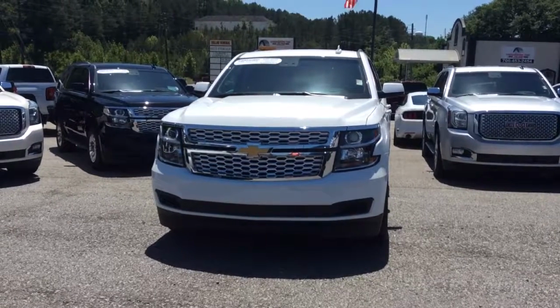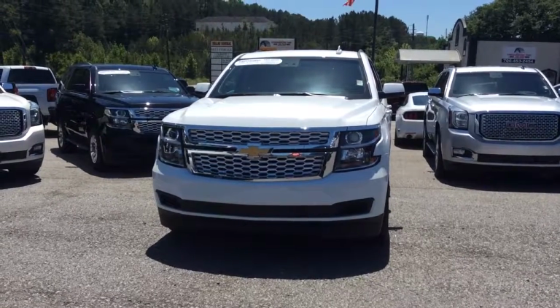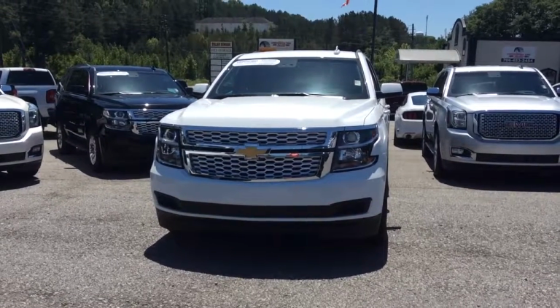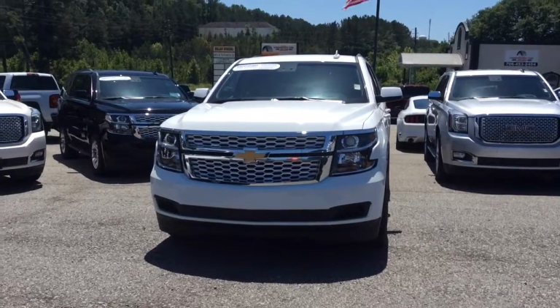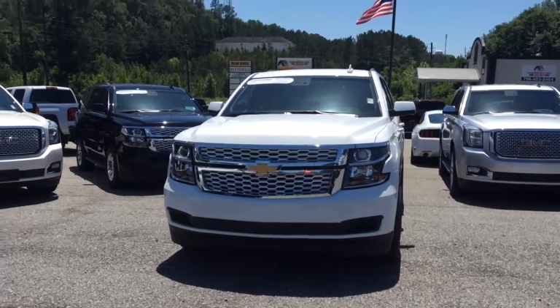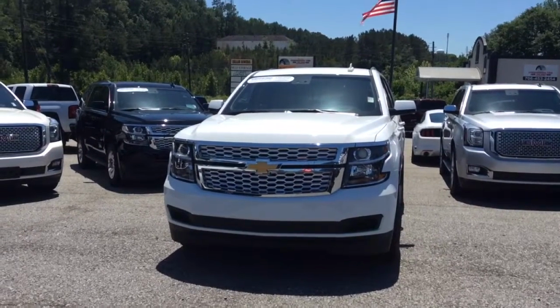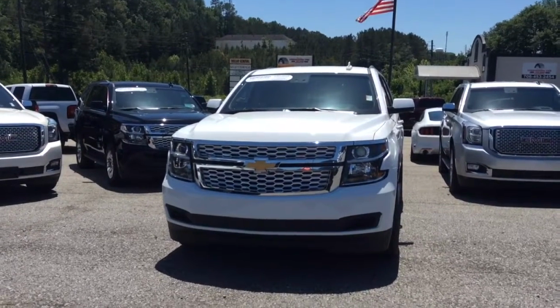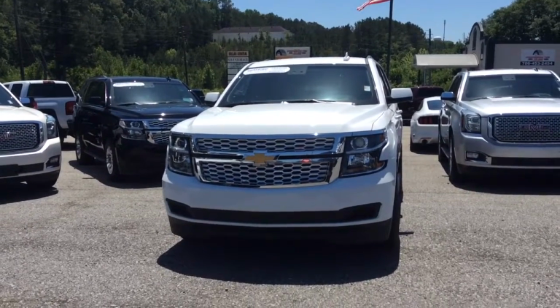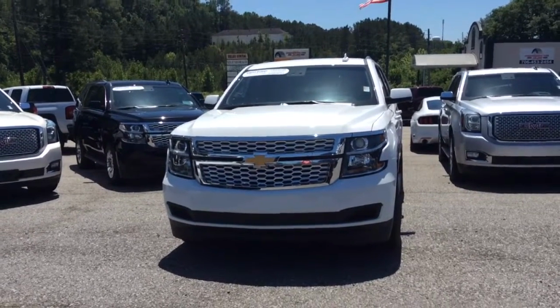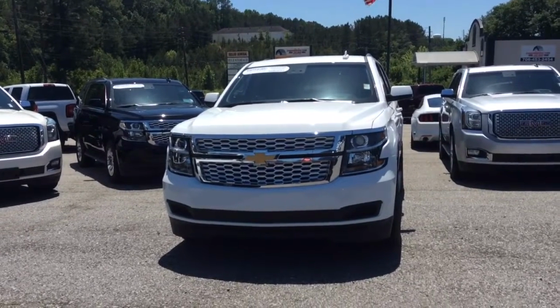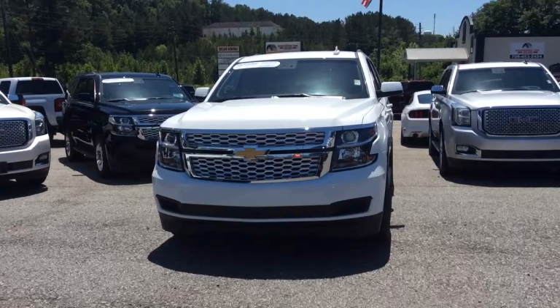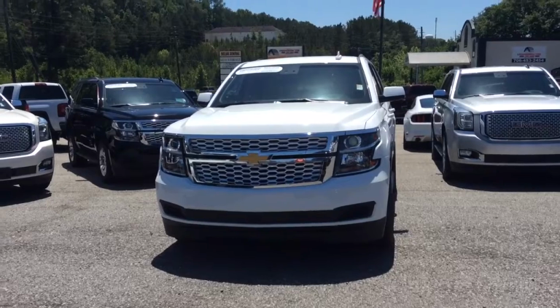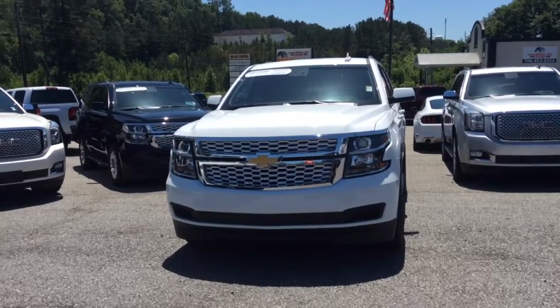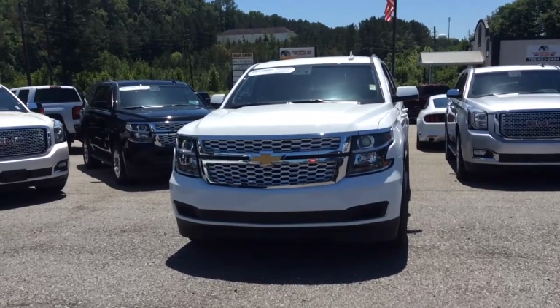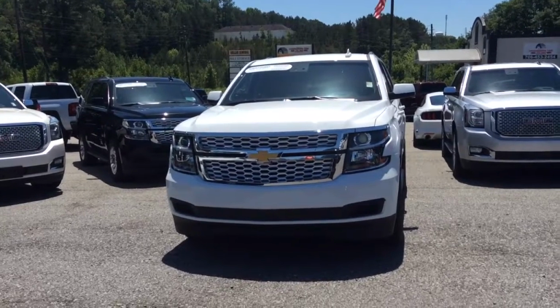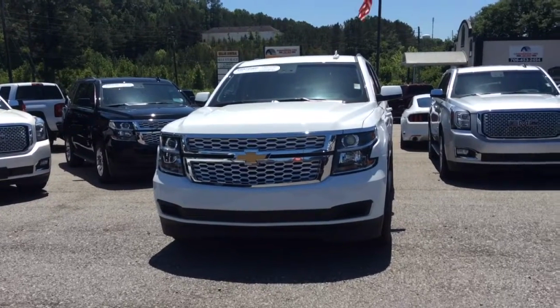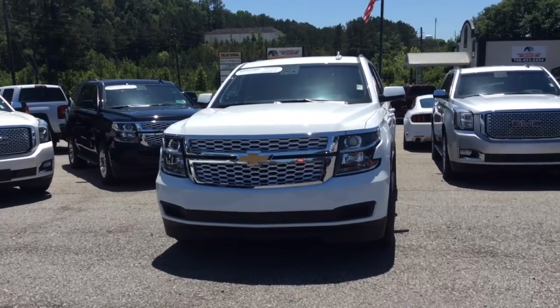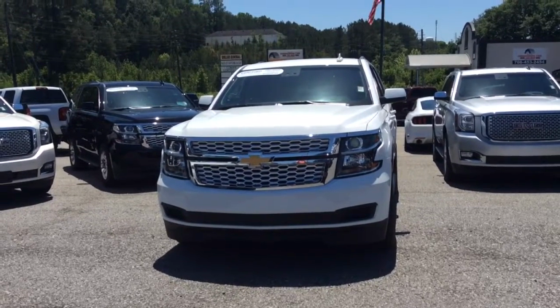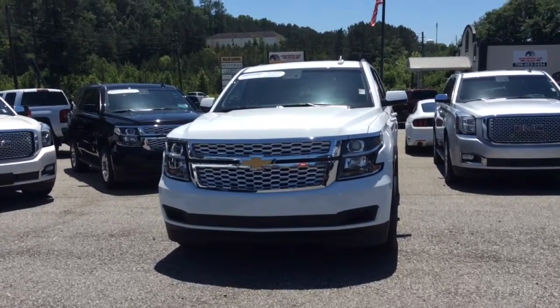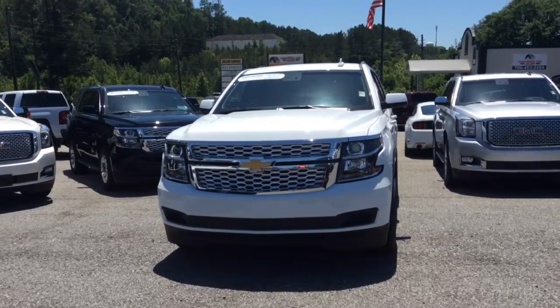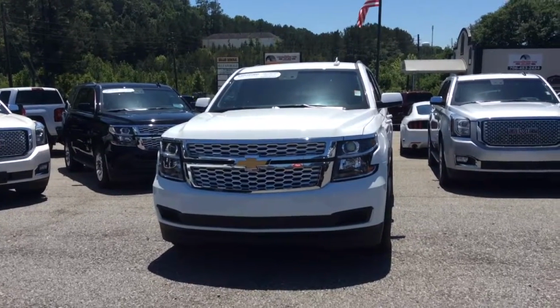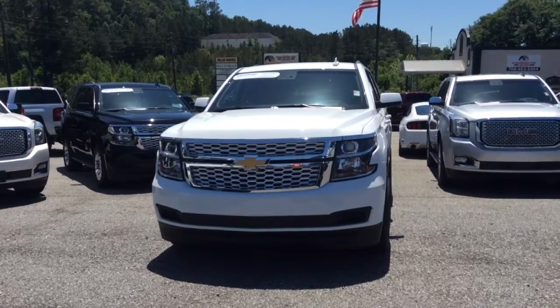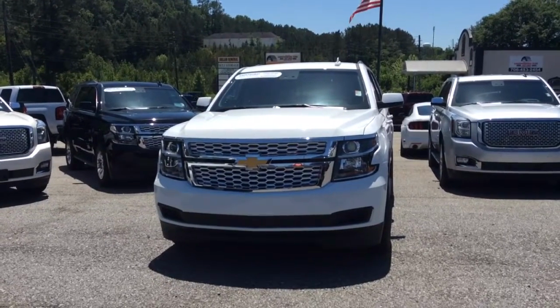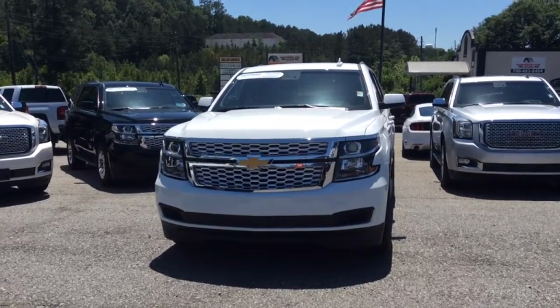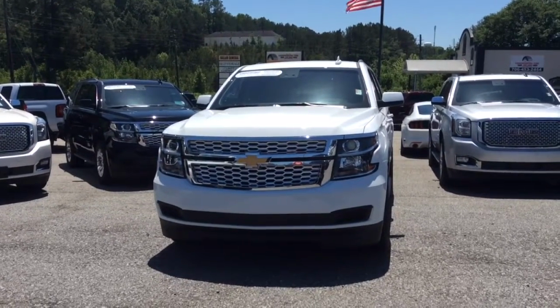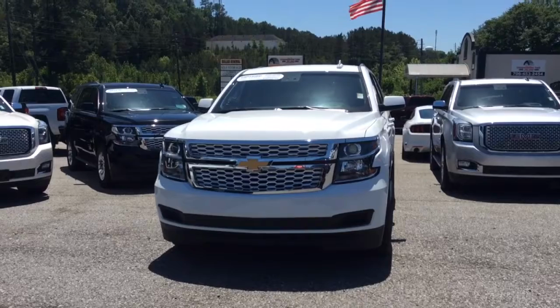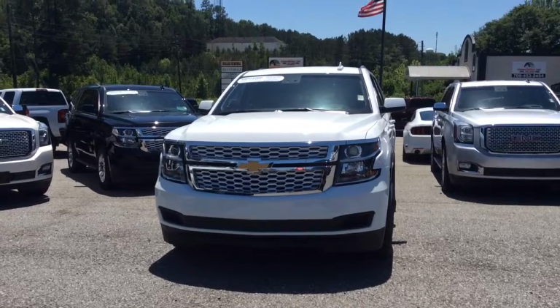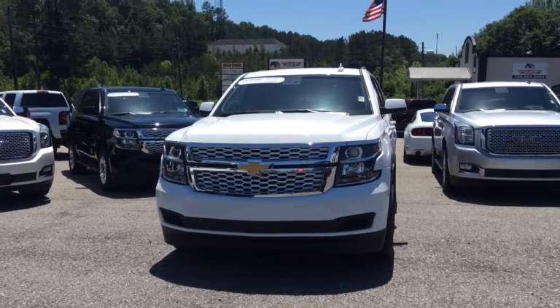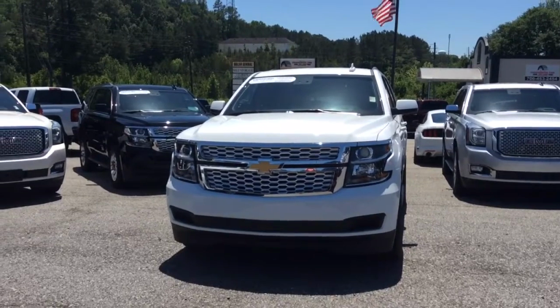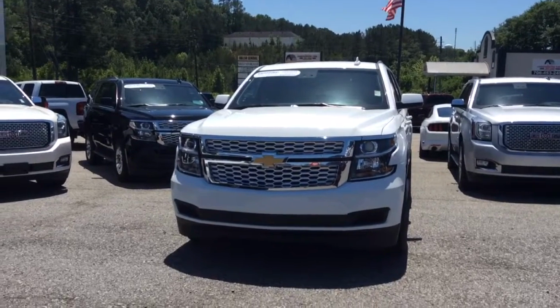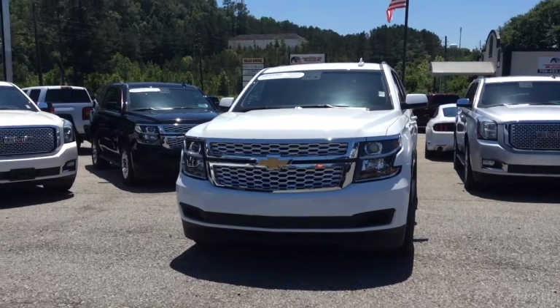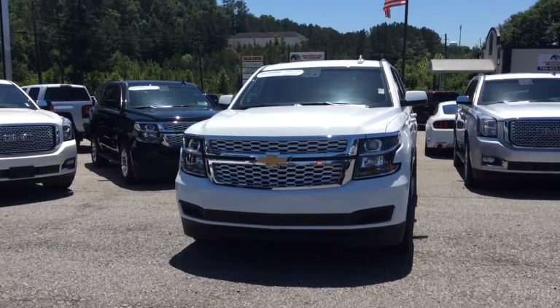Hi there Ryan, this is Susan over at Jimmy Britt Chevrolet. Wanted to come out and make a quick walk around video of the 2017 Chevrolet Tahoe that we have here on the lot.